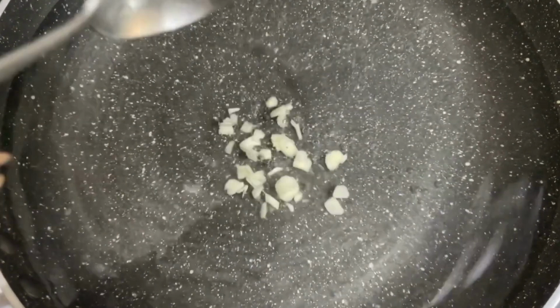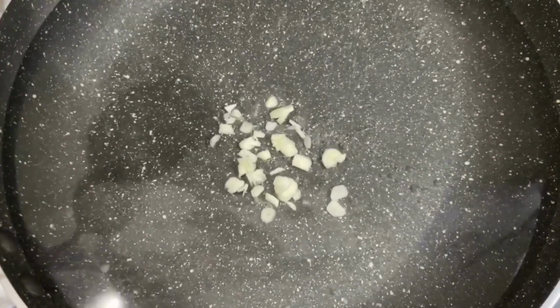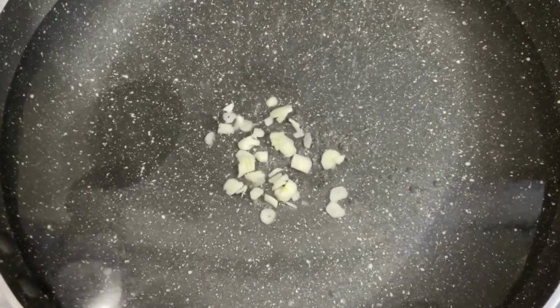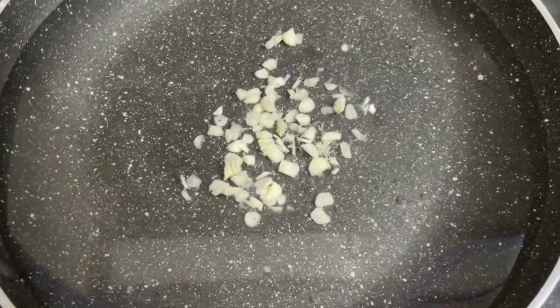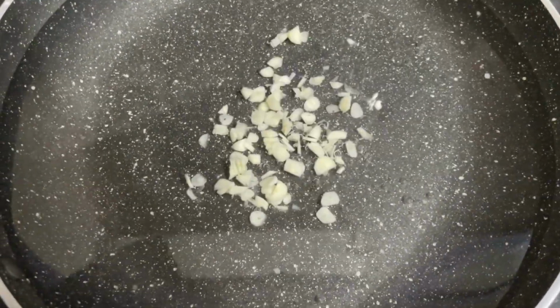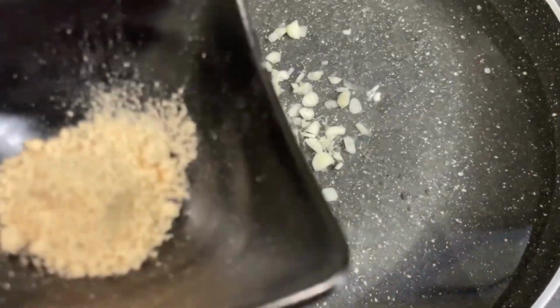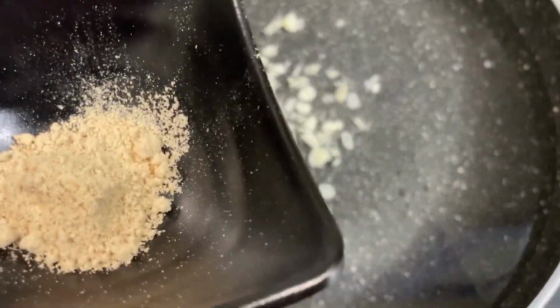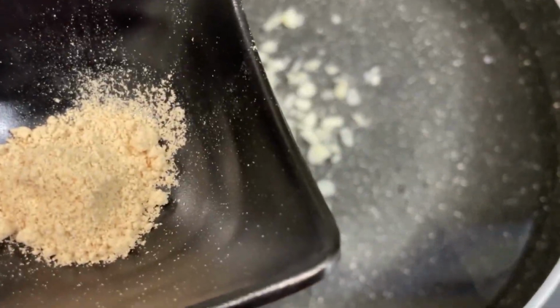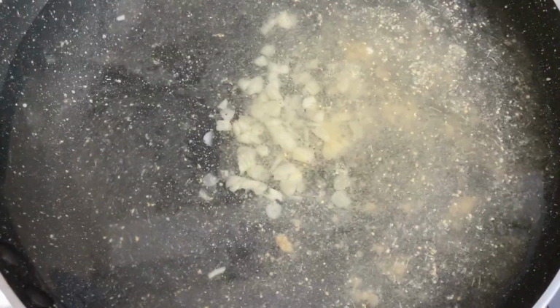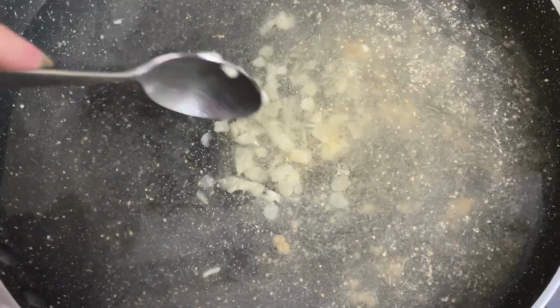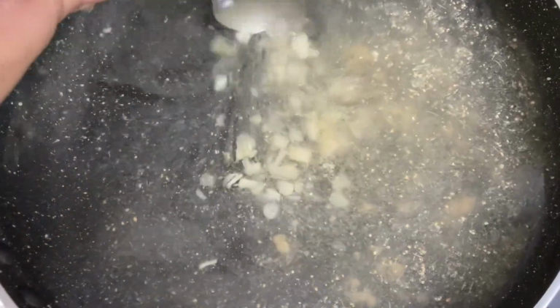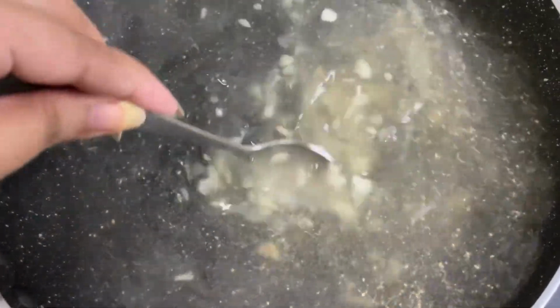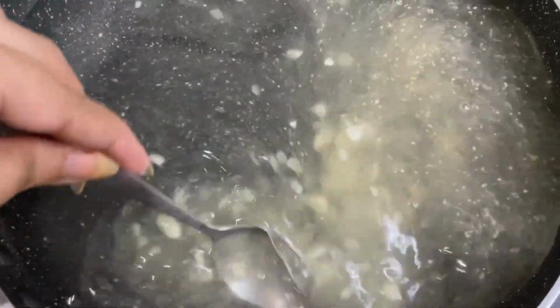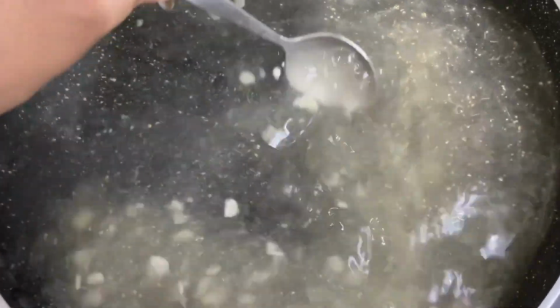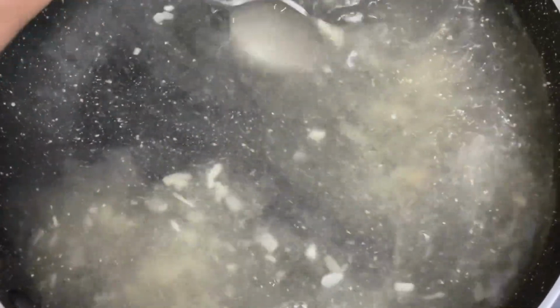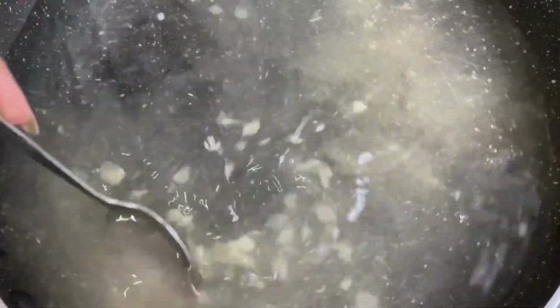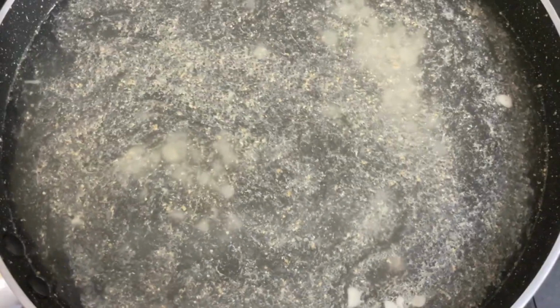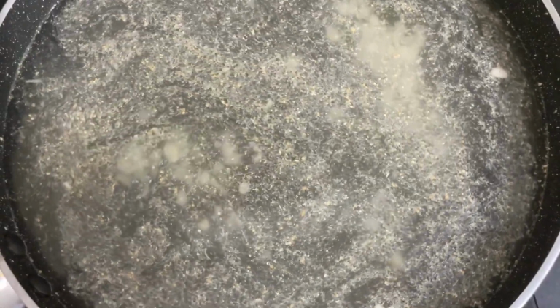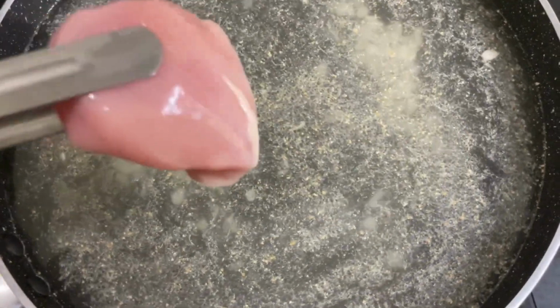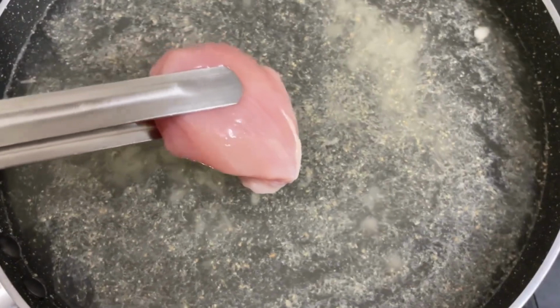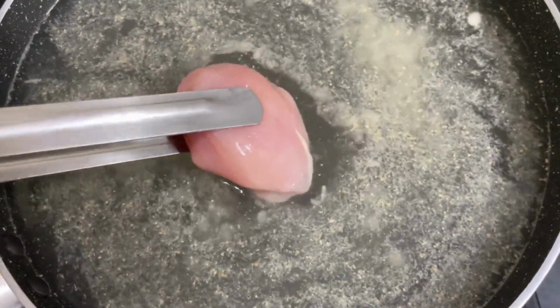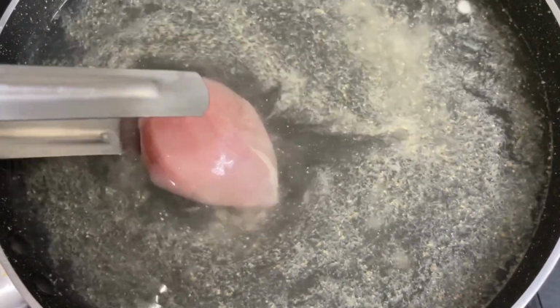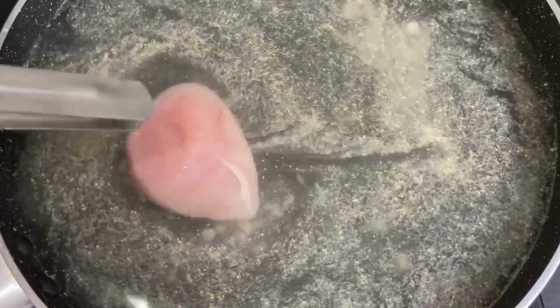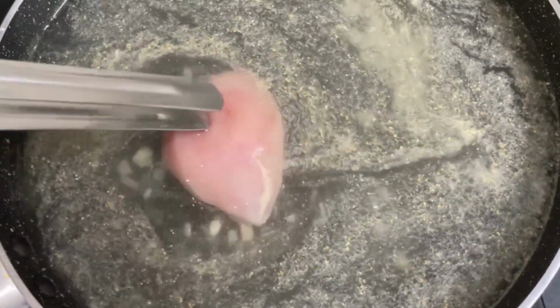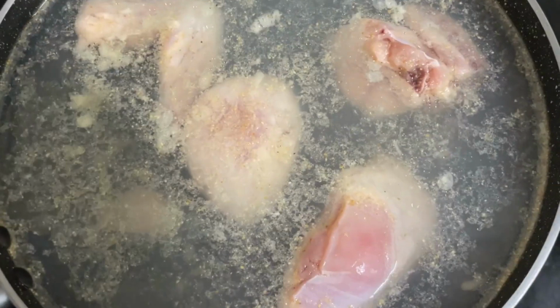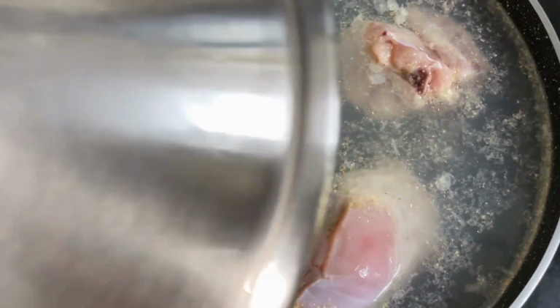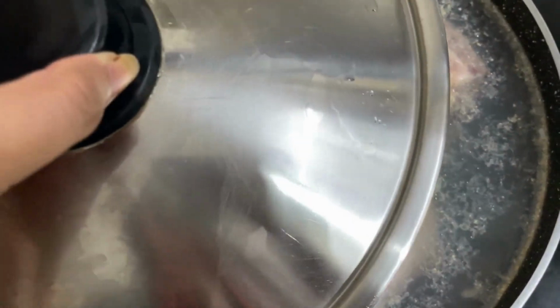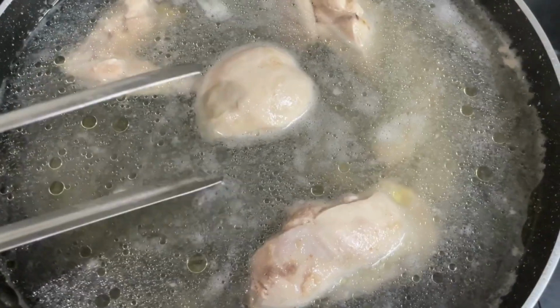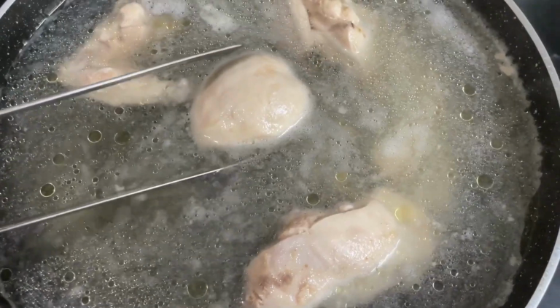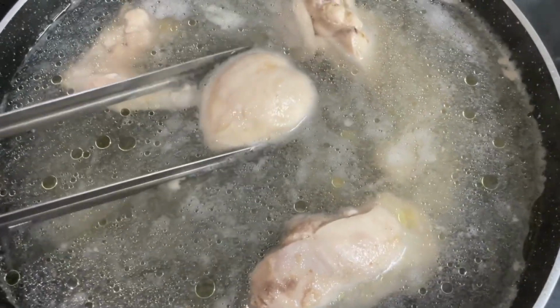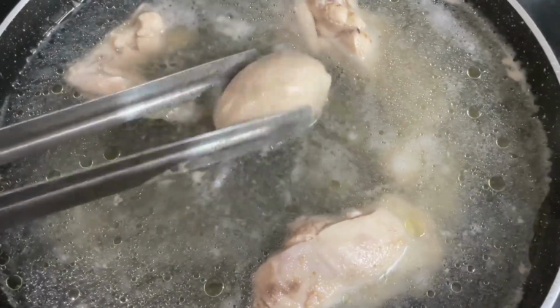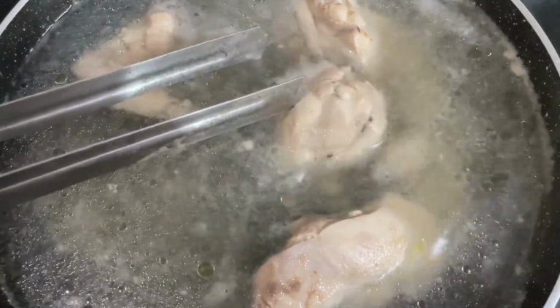Begin with boiling two bowls of water and add in half of the chopped garlic, followed by ginger powder. Give it a nice mix, and as it starts to heat up, add in the chicken. Cover and cook for 5 to 8 minutes. Once the chicken is nicely boiled, take it off the flame and shred it.